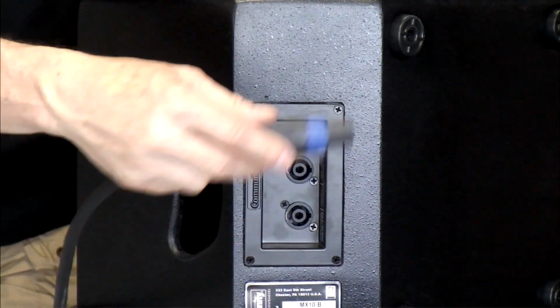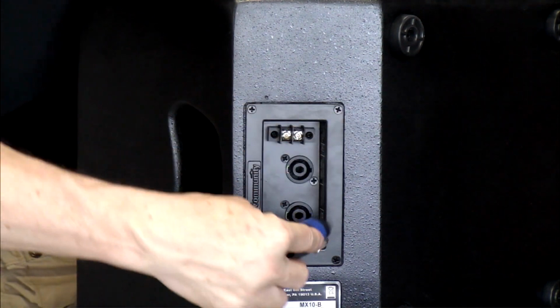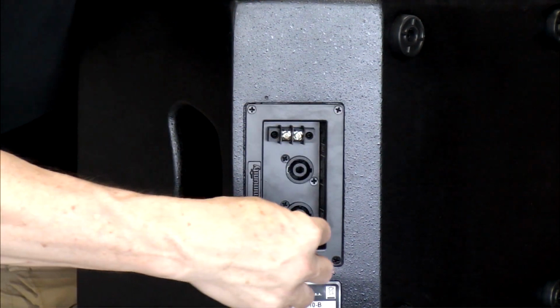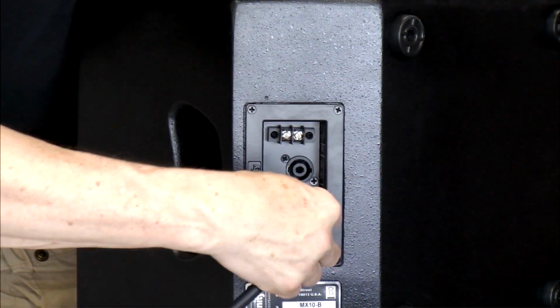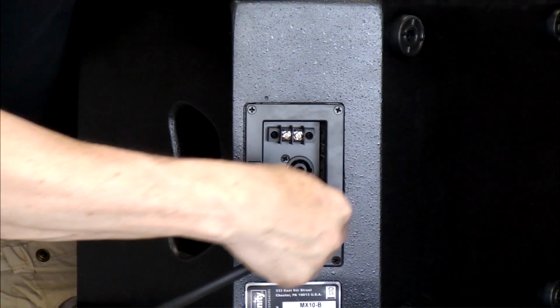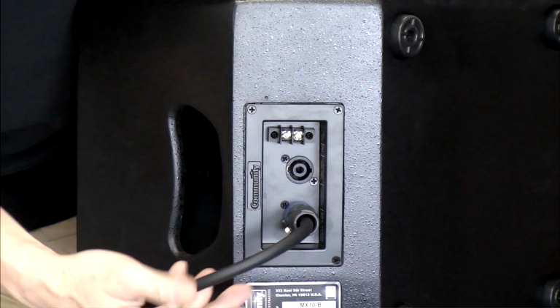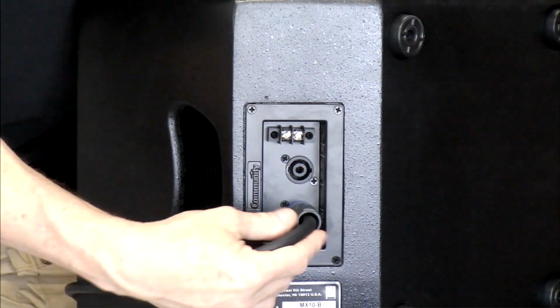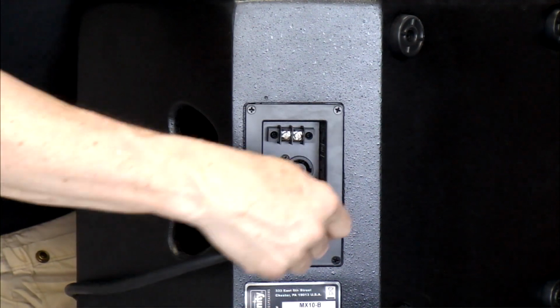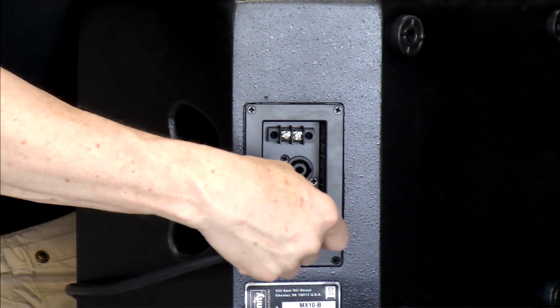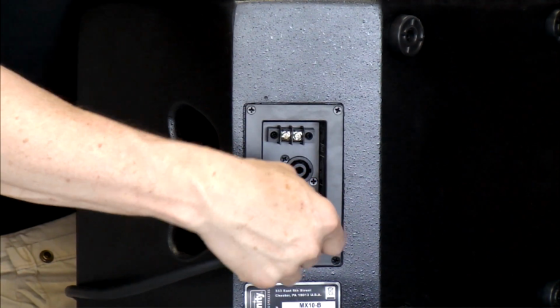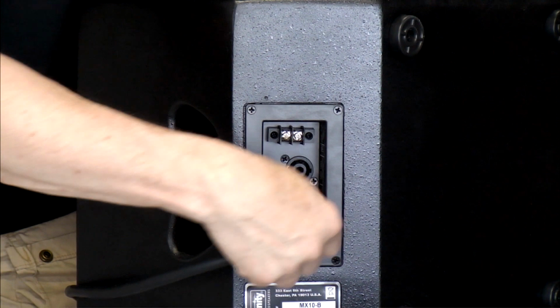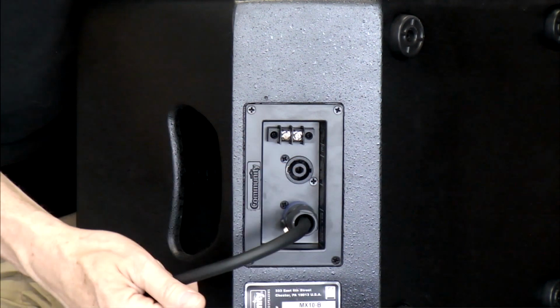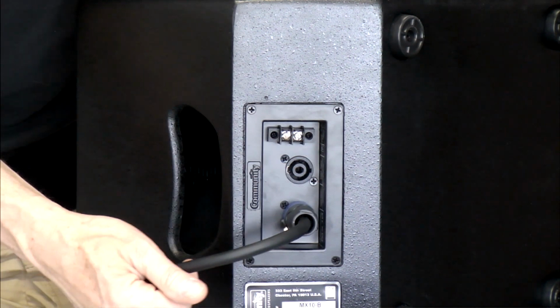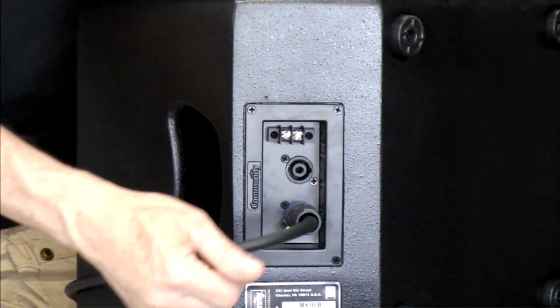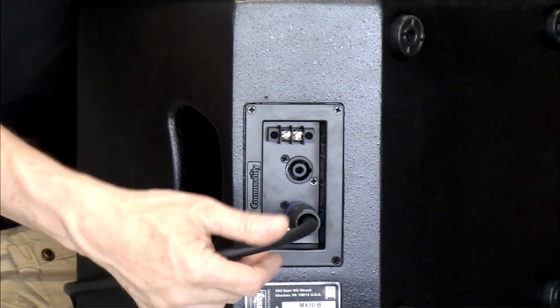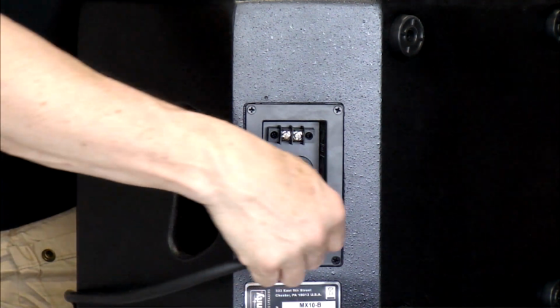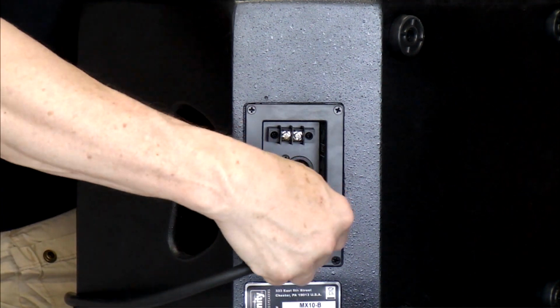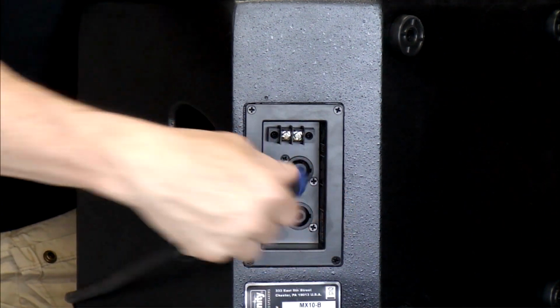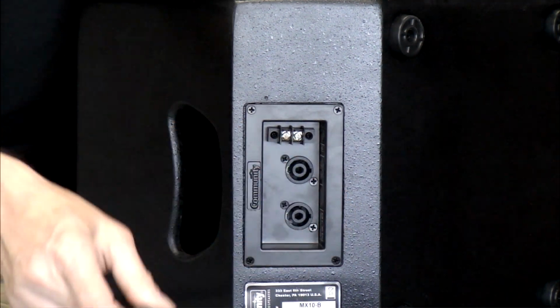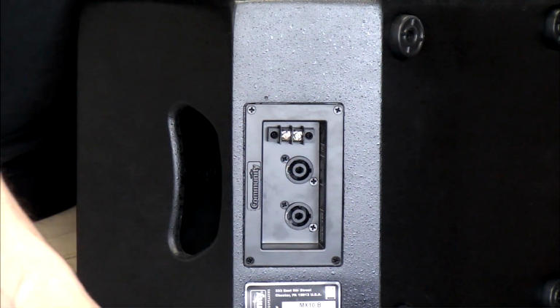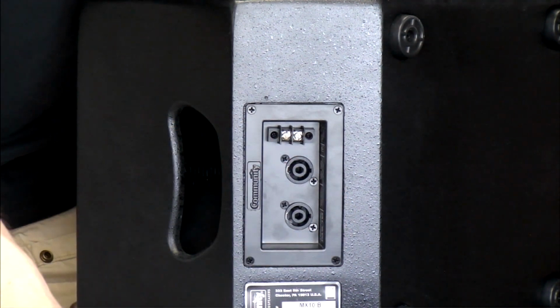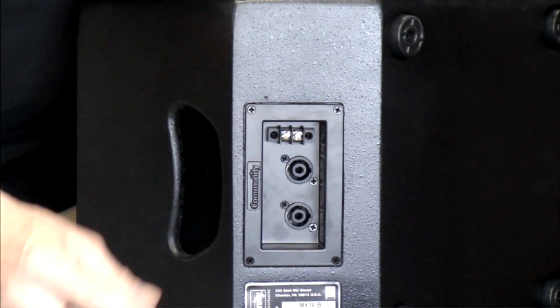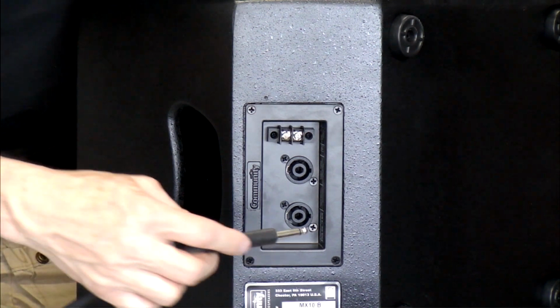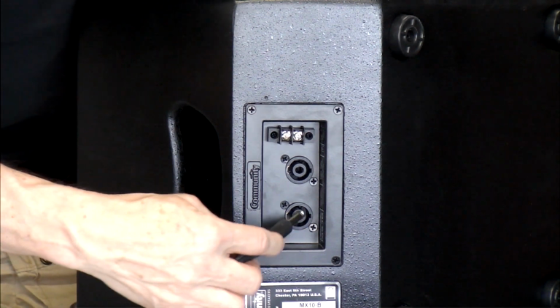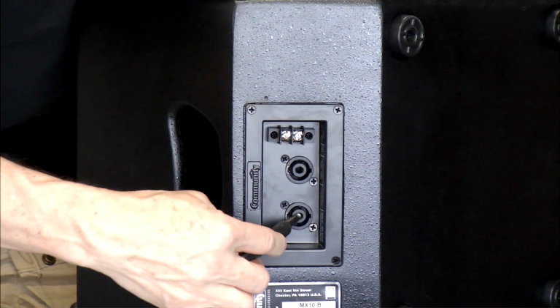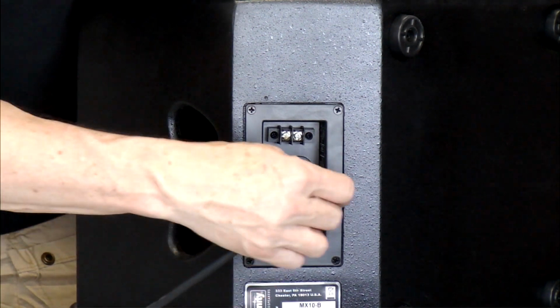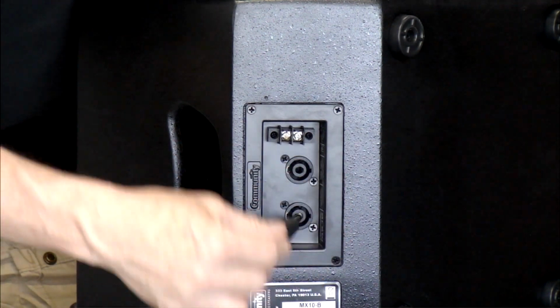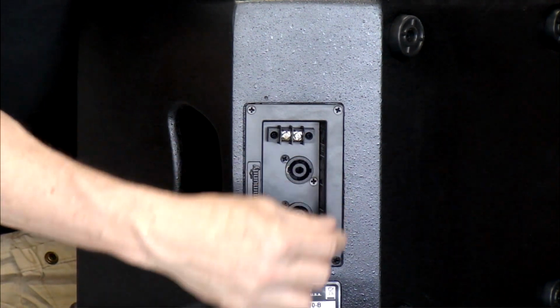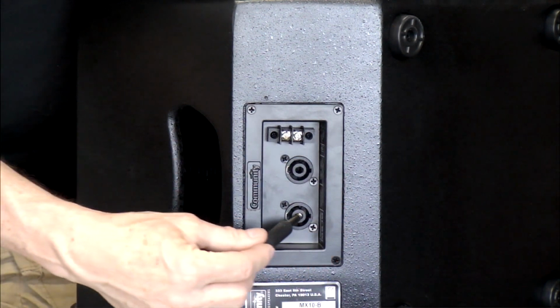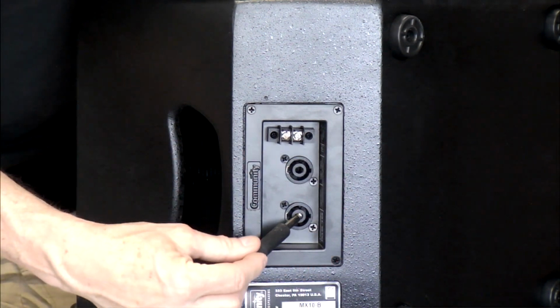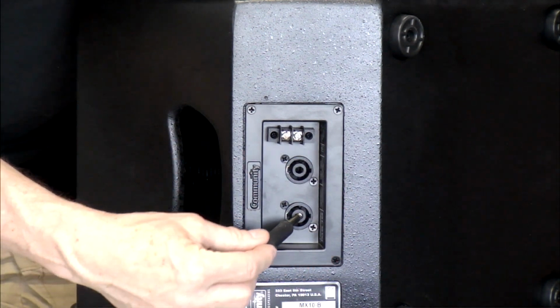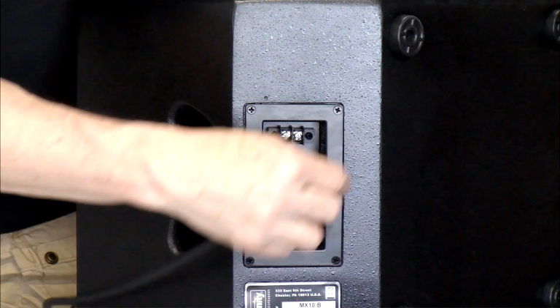You can plug in a speakon jack, which is great. We love them. They have great strain relief, four conductors, the whole bit. However, it looks like you should be able to plug in a quarter-inch speaker plug, but you can't — it really doesn't fit.